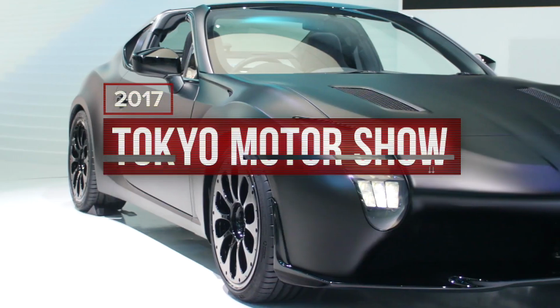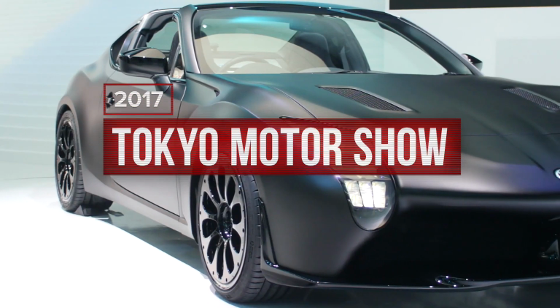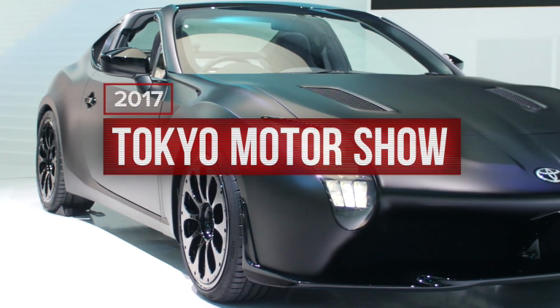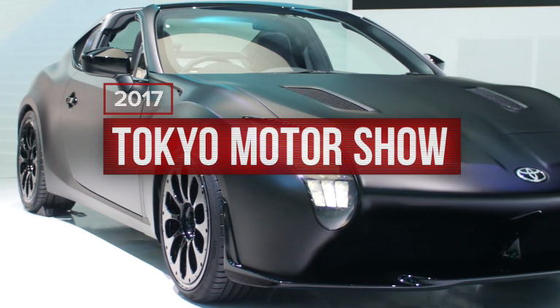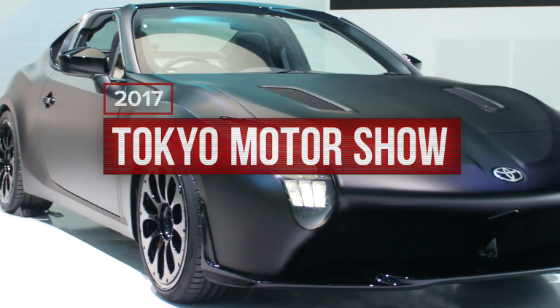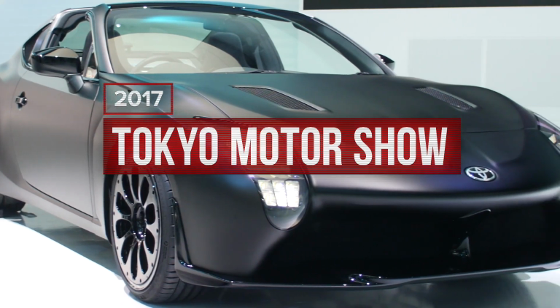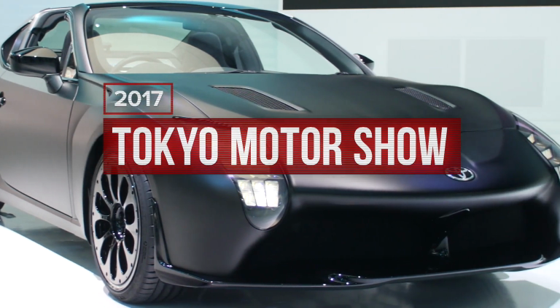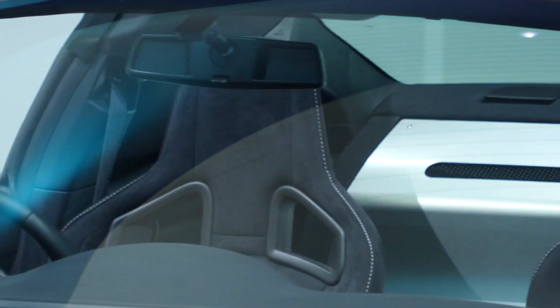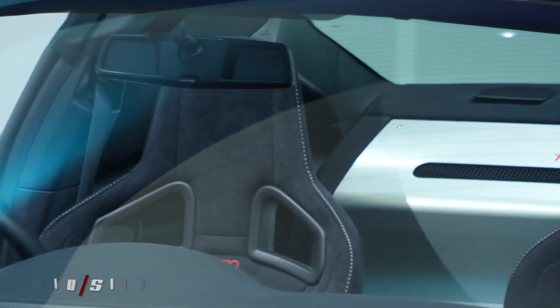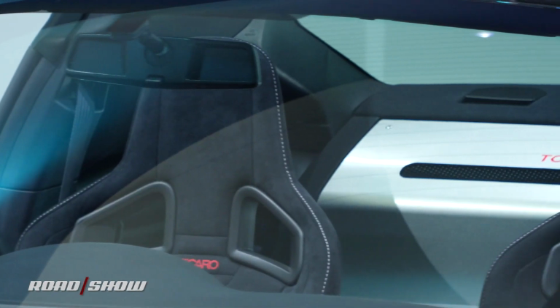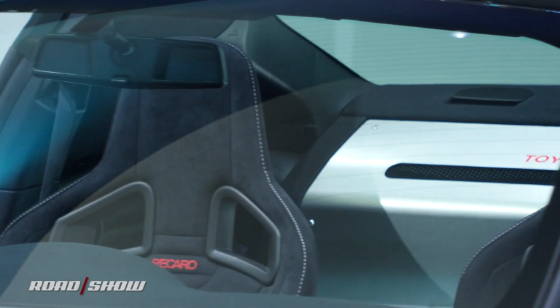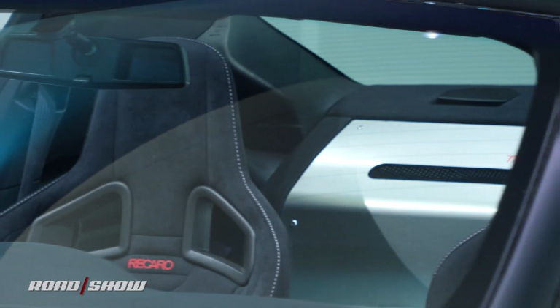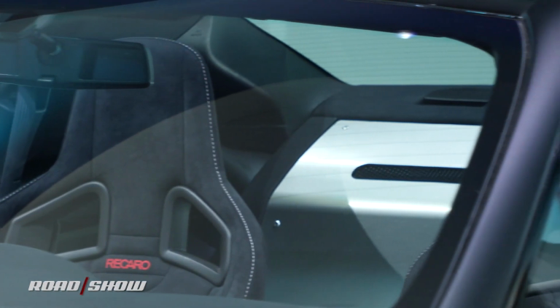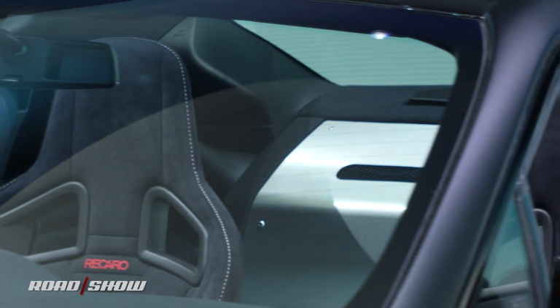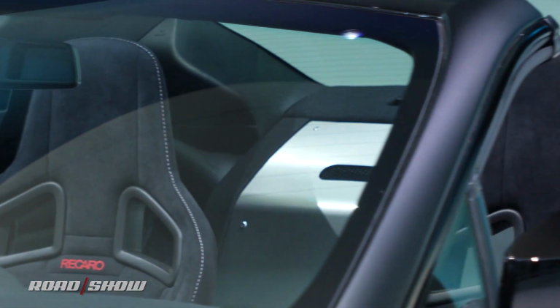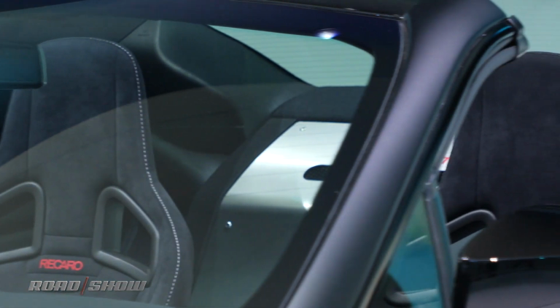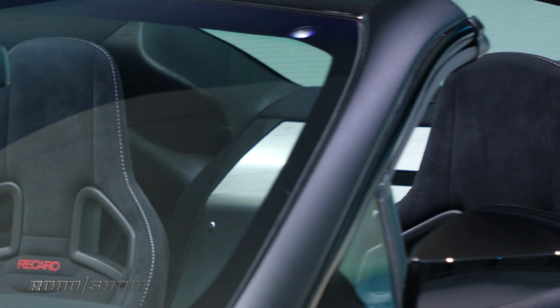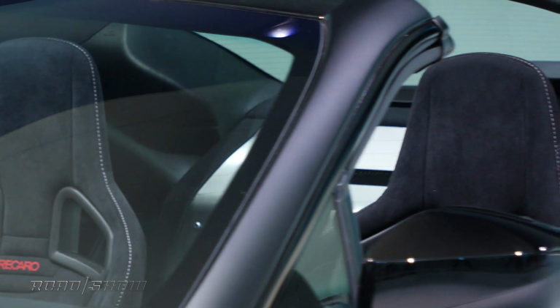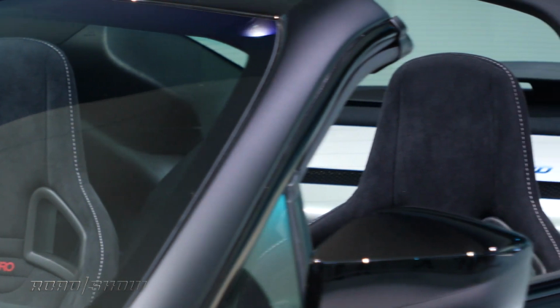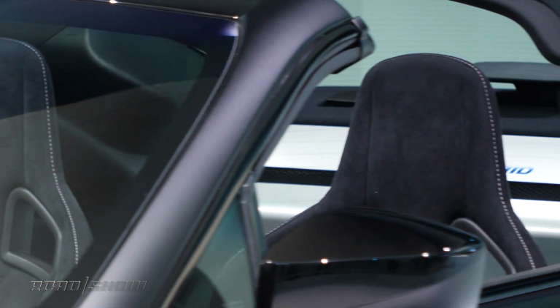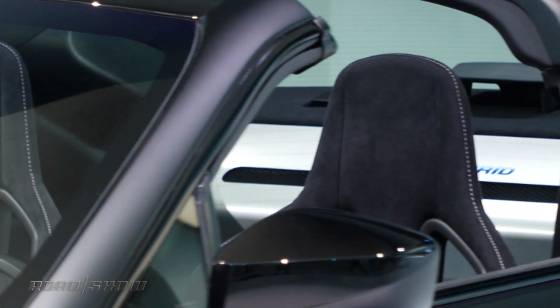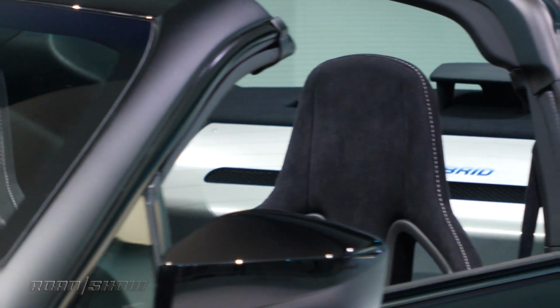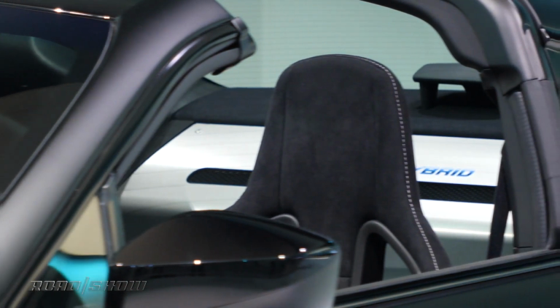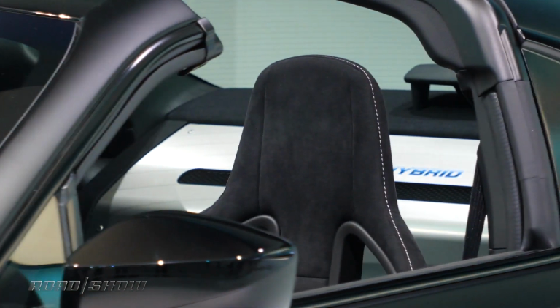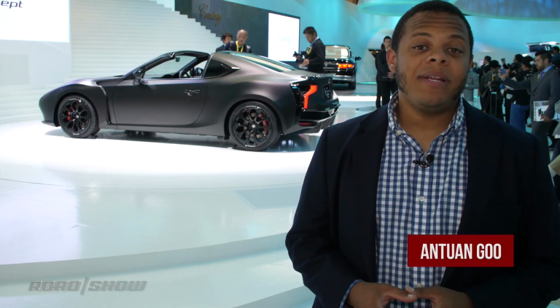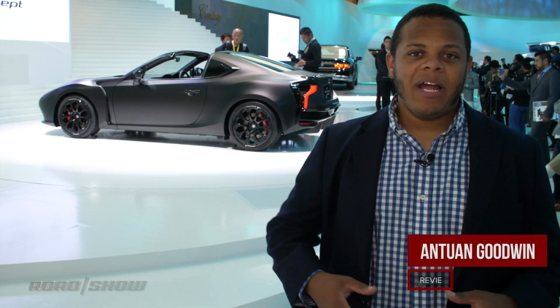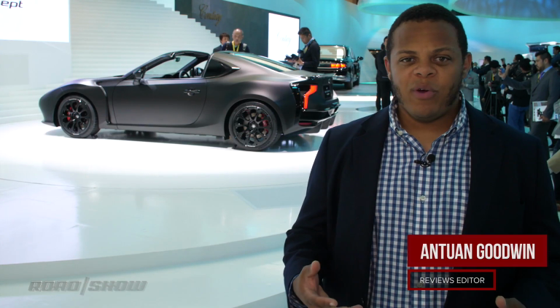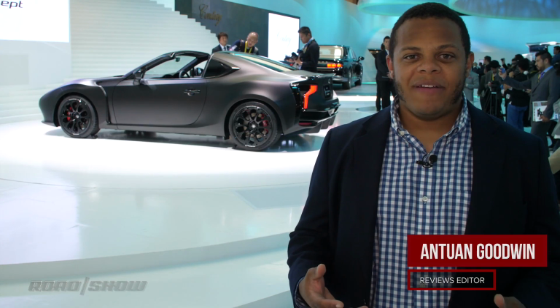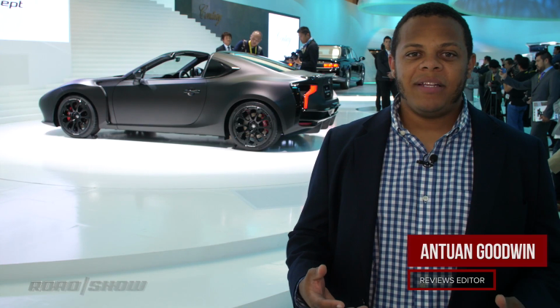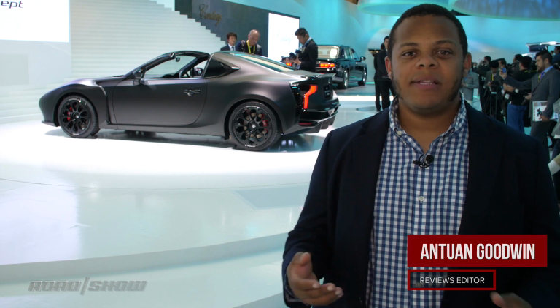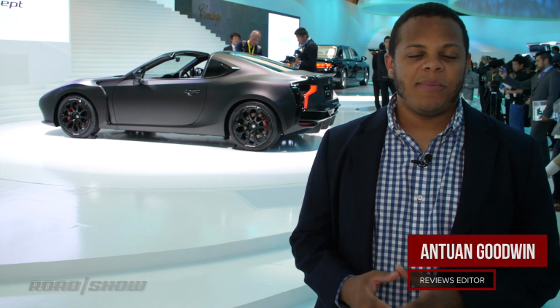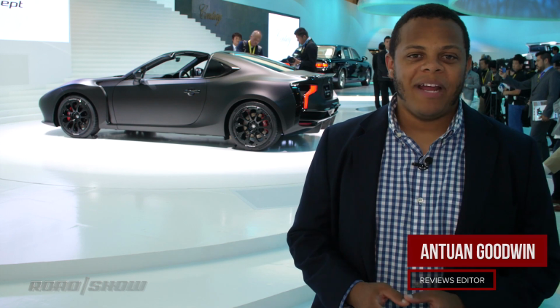What we've got here is Toyota's GR HV Sports concept. It was built by the automaker's Gazoo Racing Performance division and is based on the 86 Sports Coupe, which means it should have rear-wheel drive handling and a nice tossable platform.